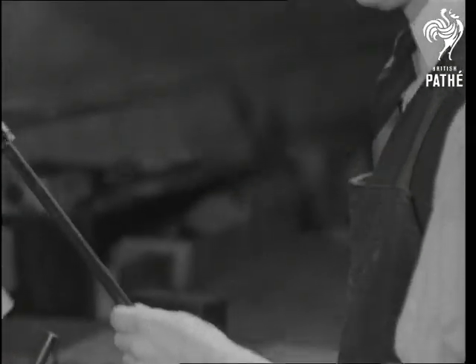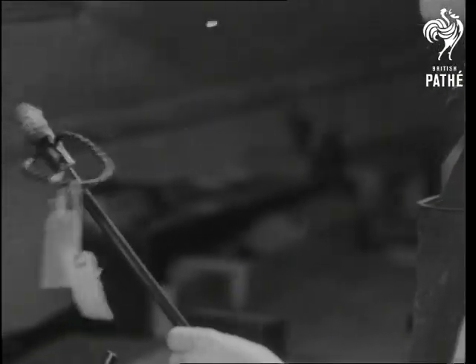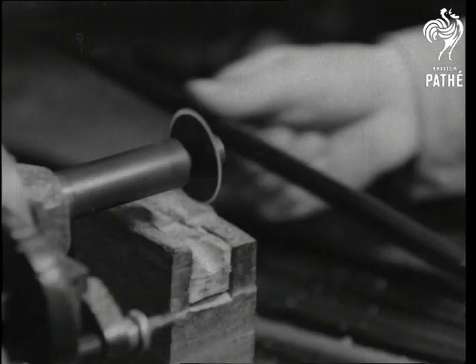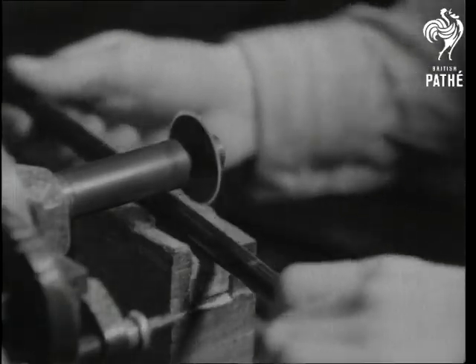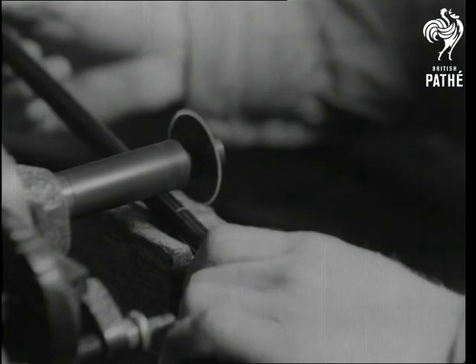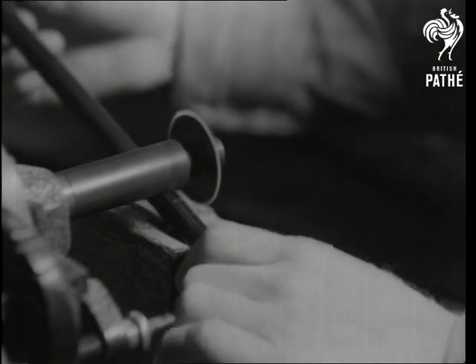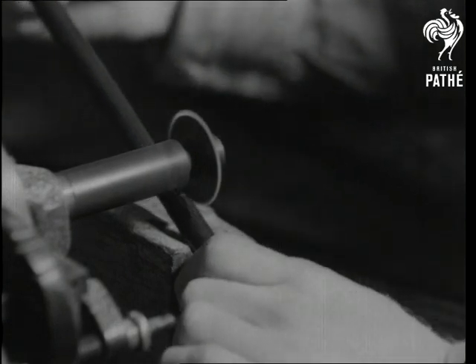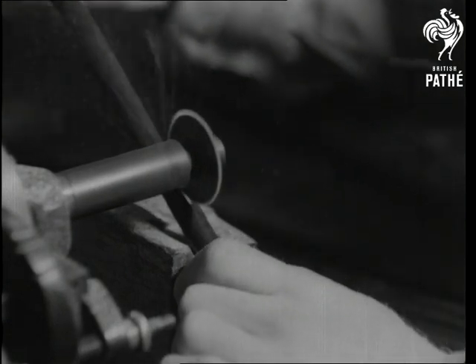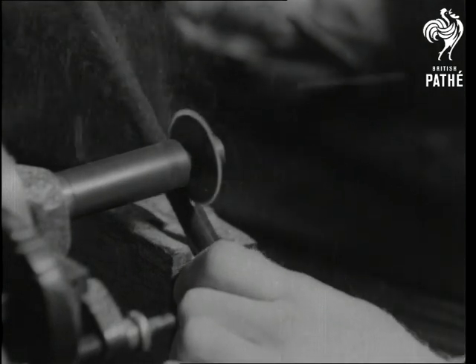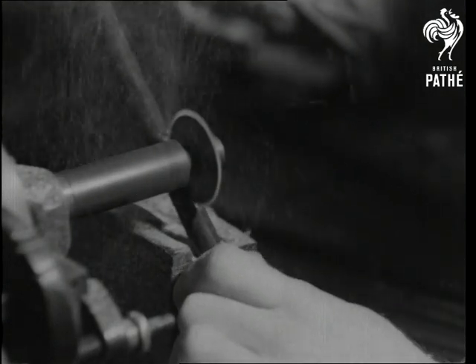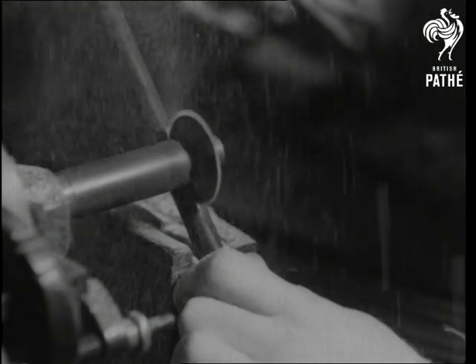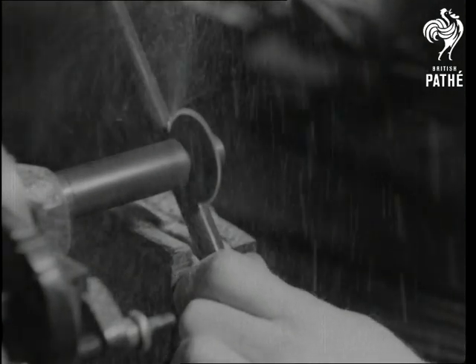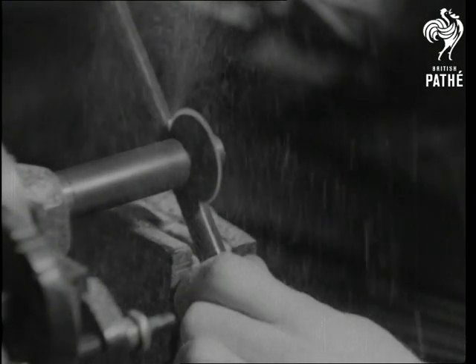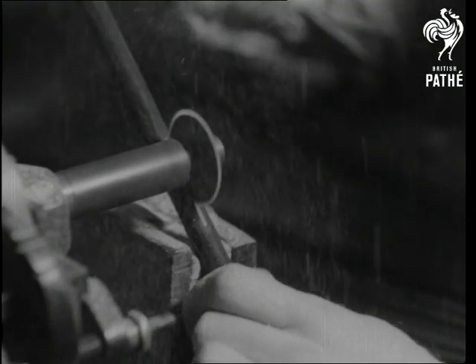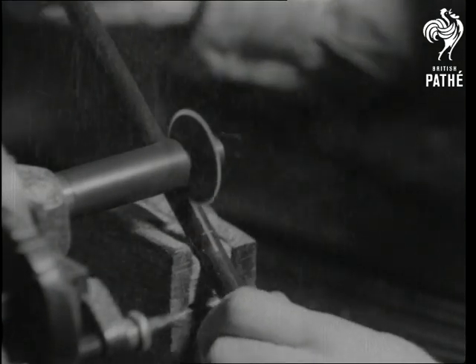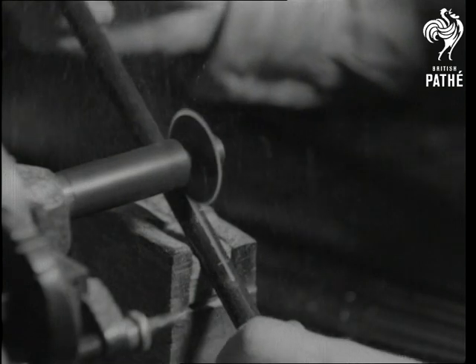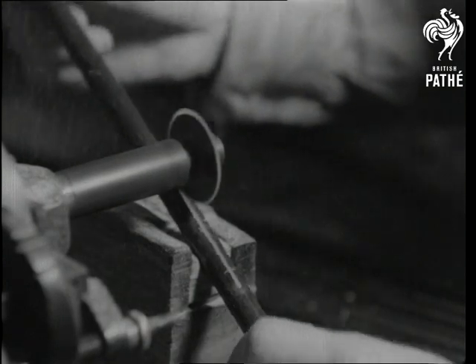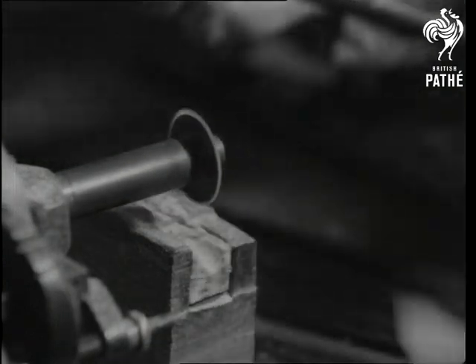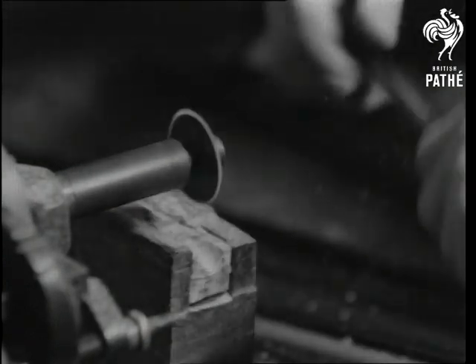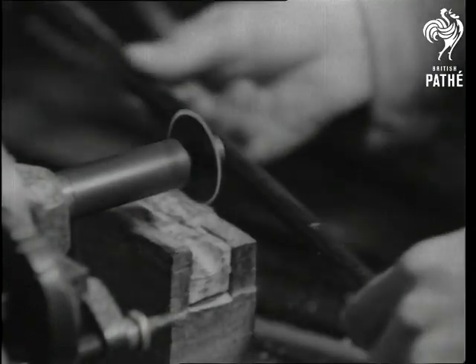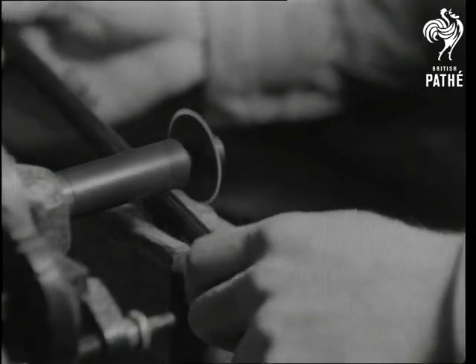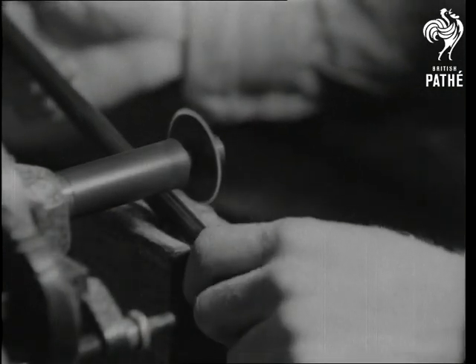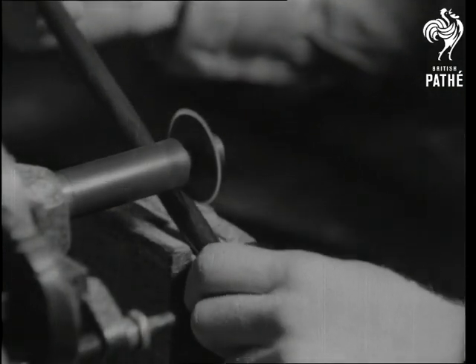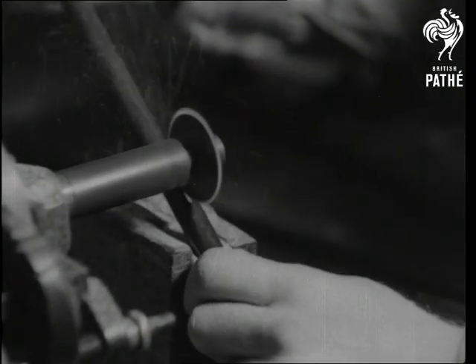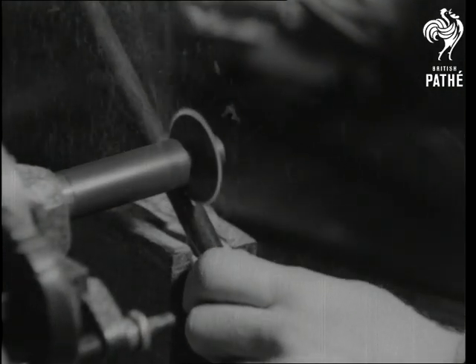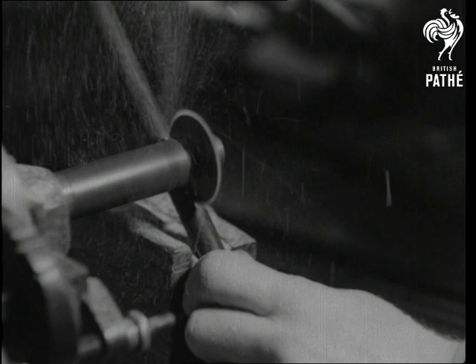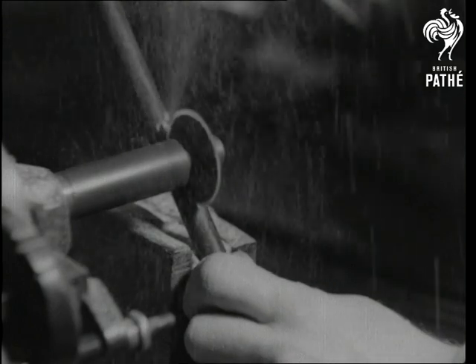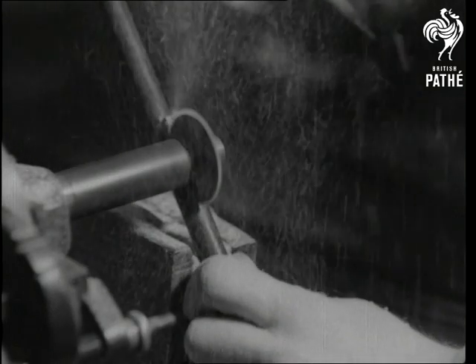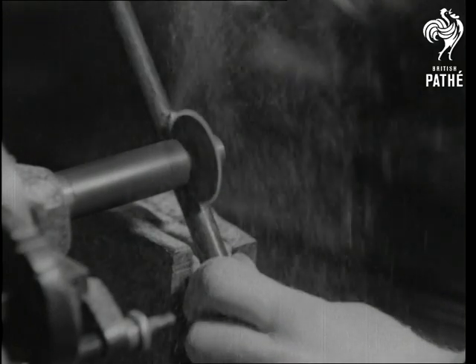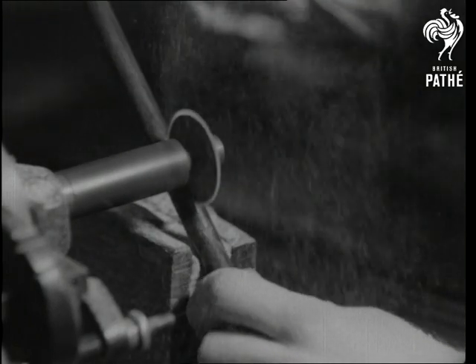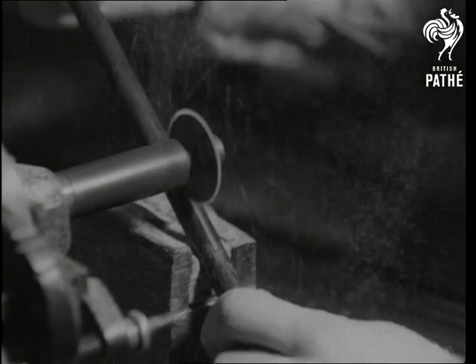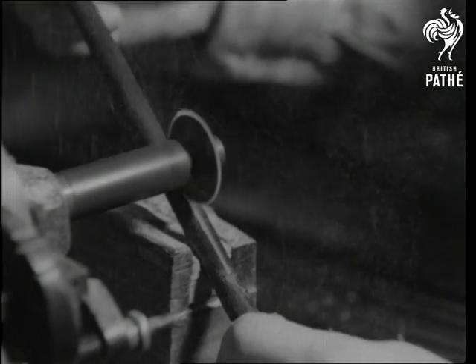A groove is cut in the shaft to take the spring that holds the frame in position when the umbrella is closed. And it isn't only in the spring — it has been known to rain in the summer too. While he's fixing the spring, we're reminded of the girl who complained that it was raining cats and dogs, and then stepped into a poodle.